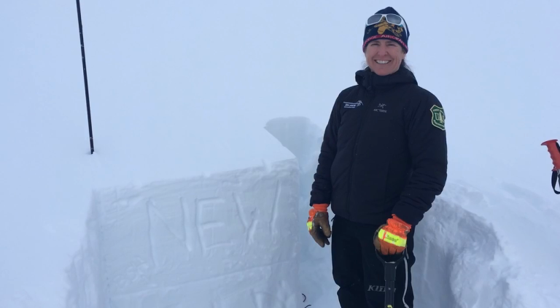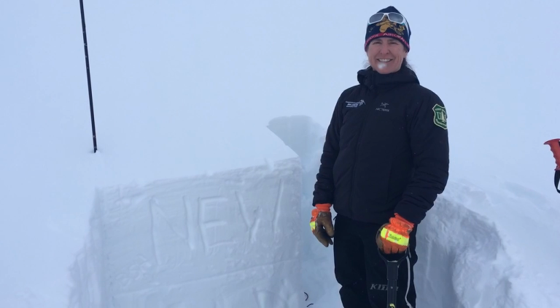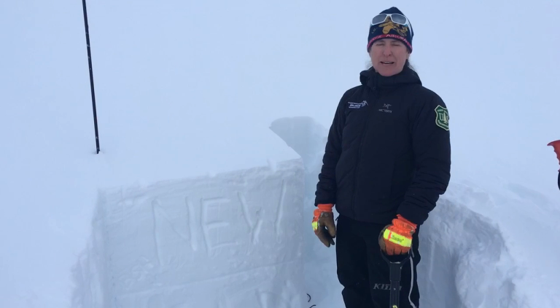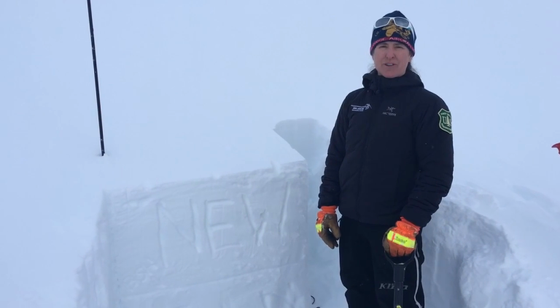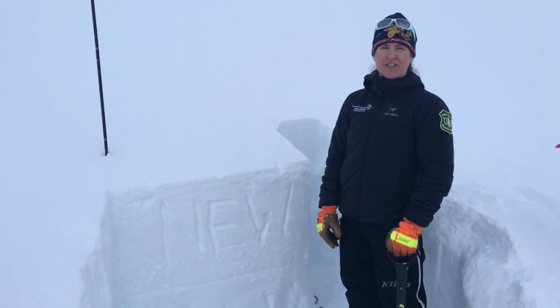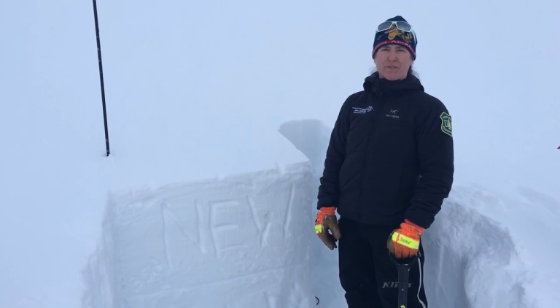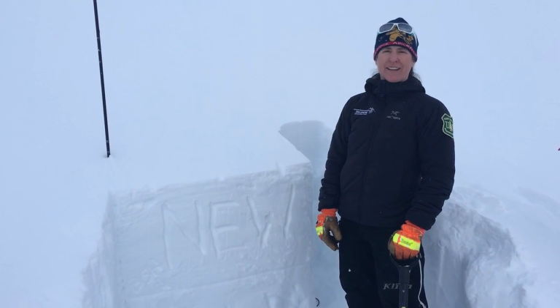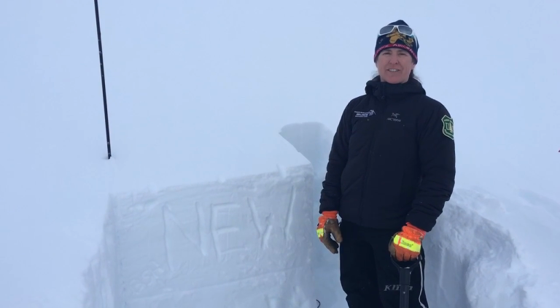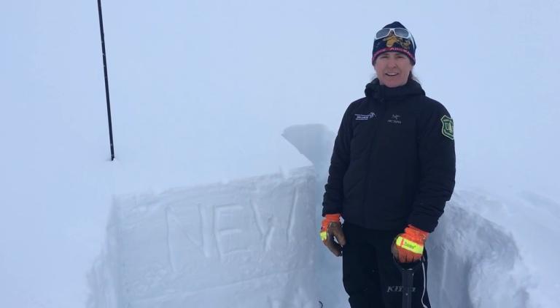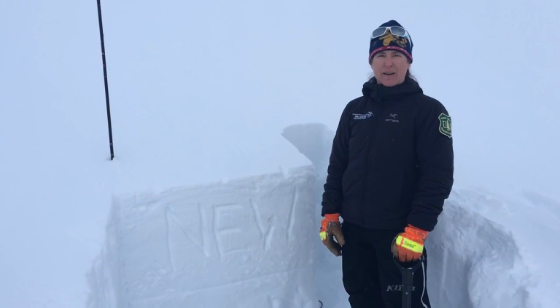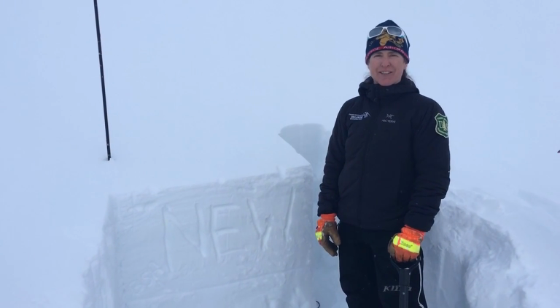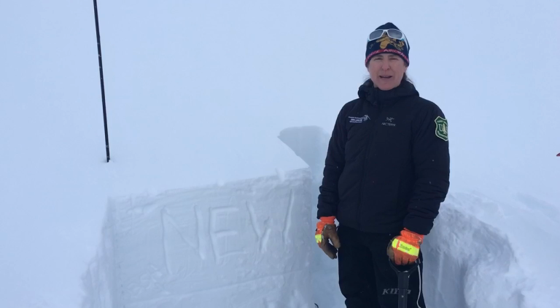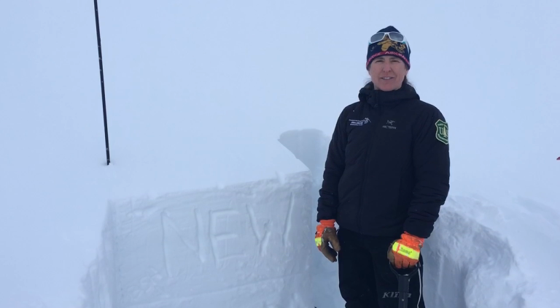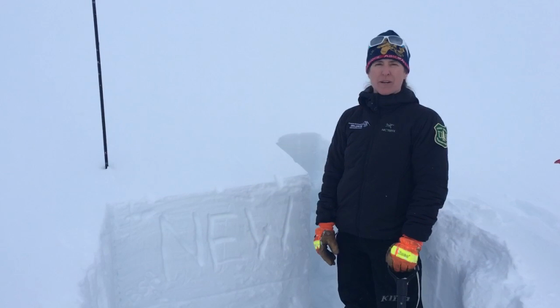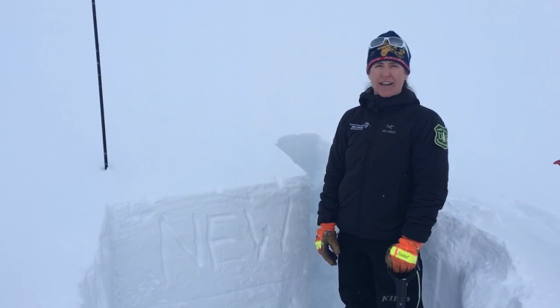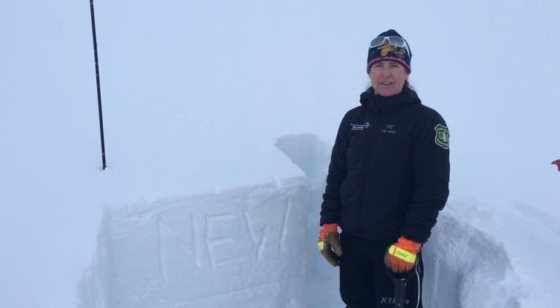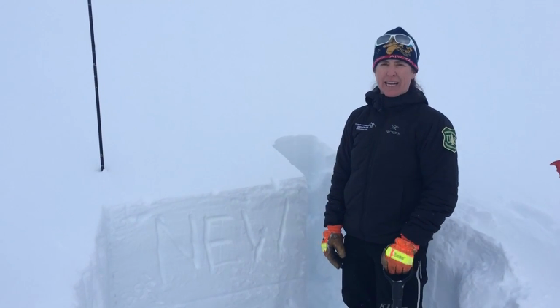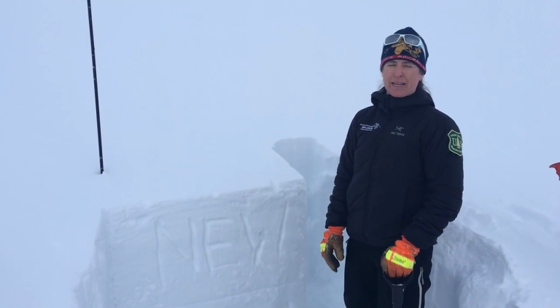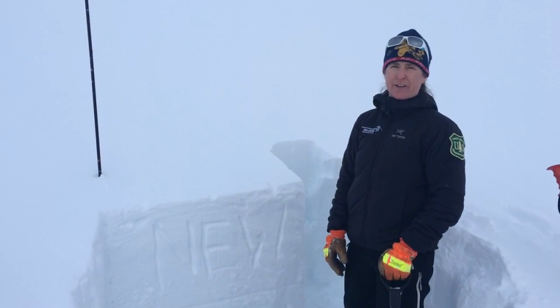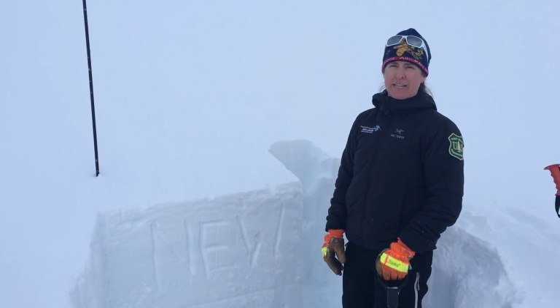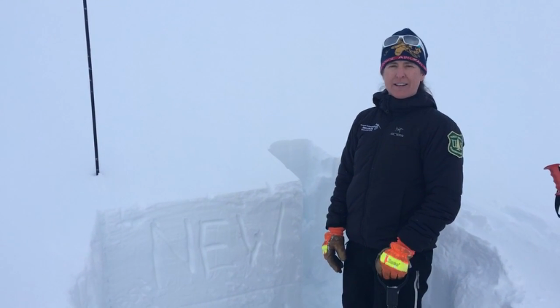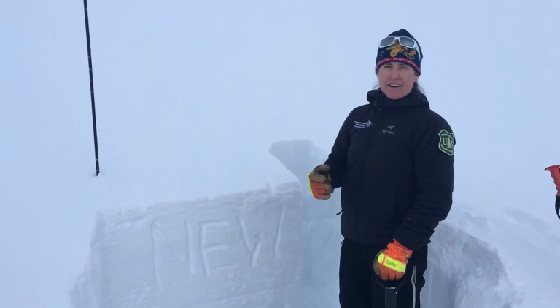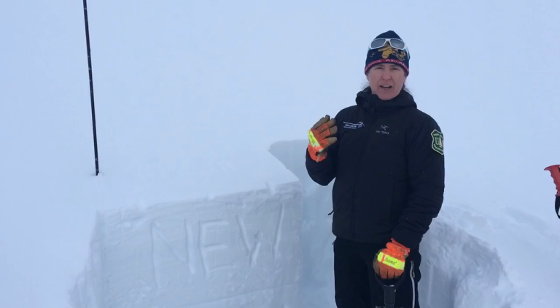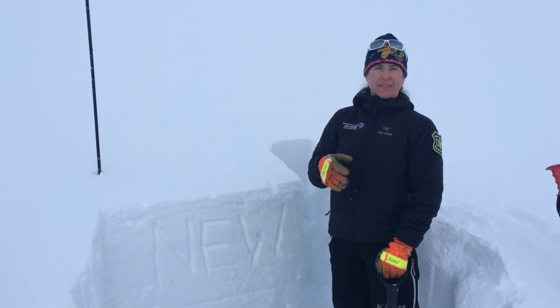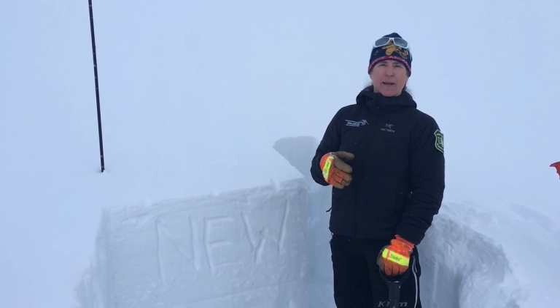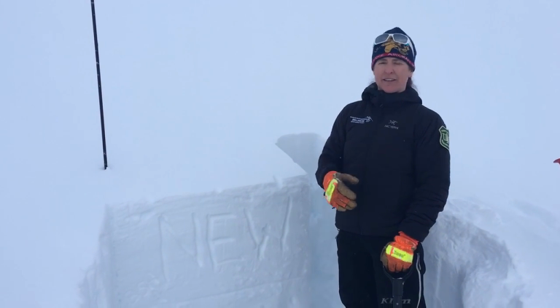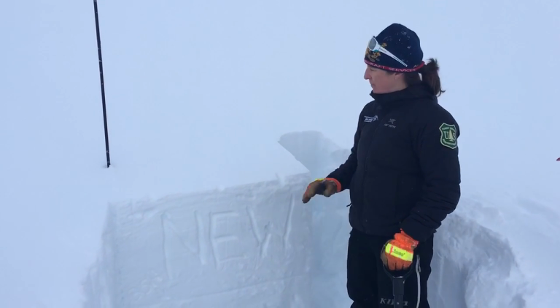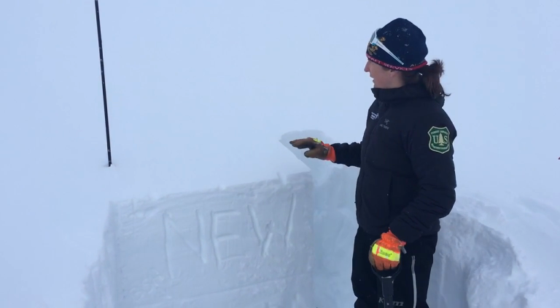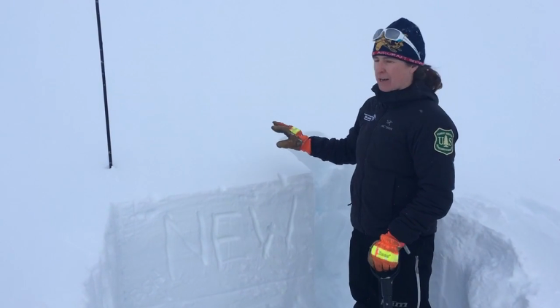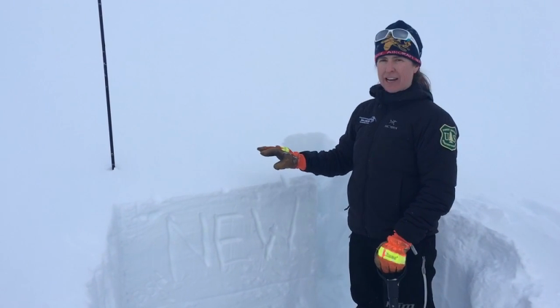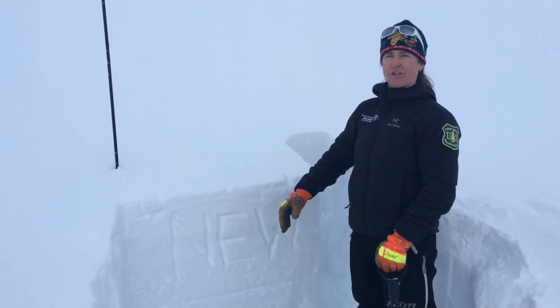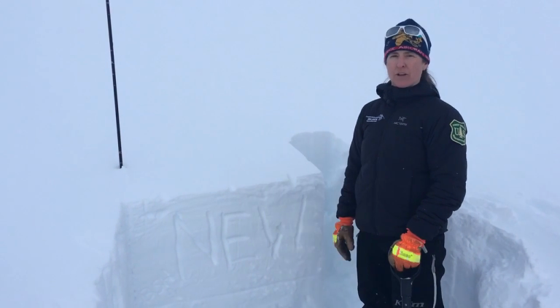This is Wendy with the Chugach National Forest Avalanche Center. We're up here at Turnigan Pass on Sunburst at around 2800-2900 feet on a southwest aspect and about a 28-degree slope.